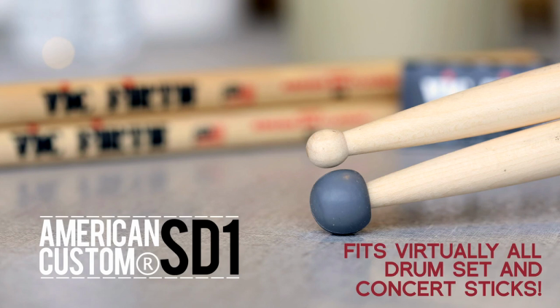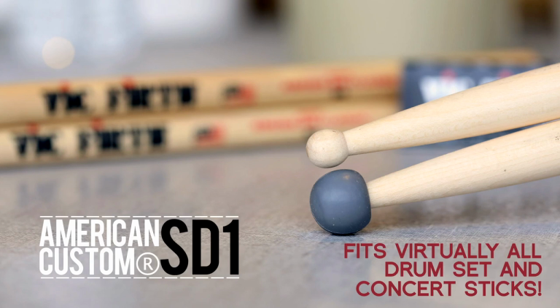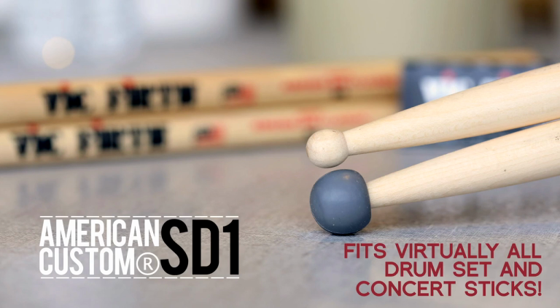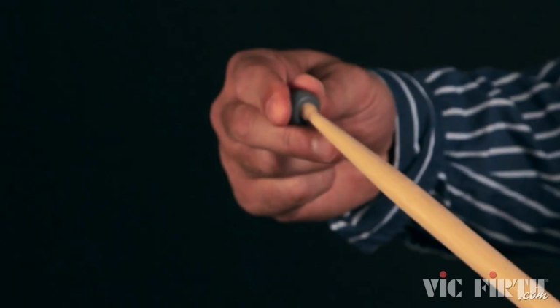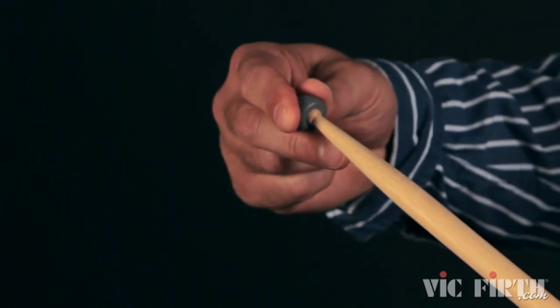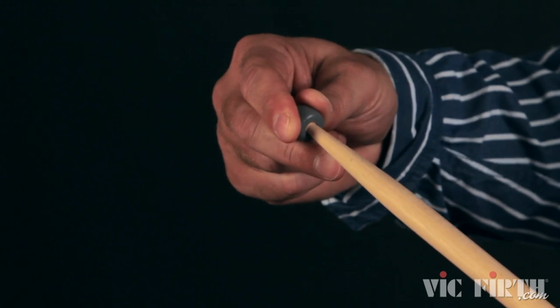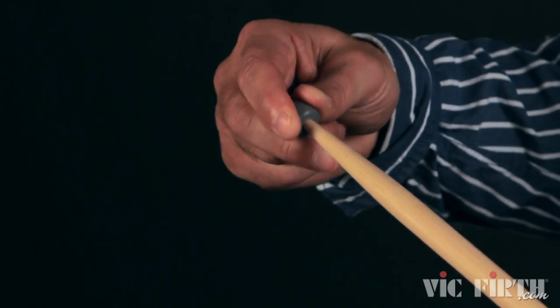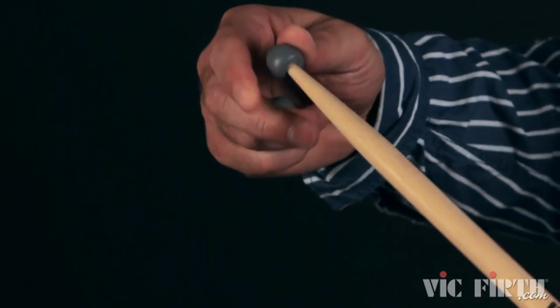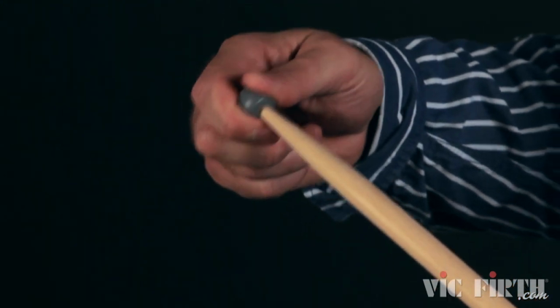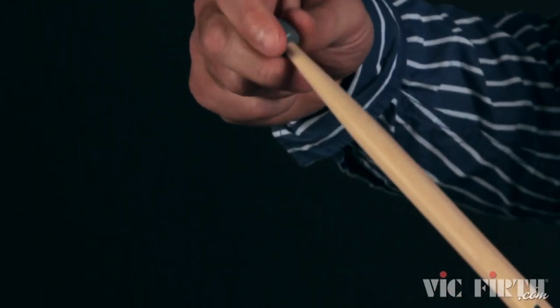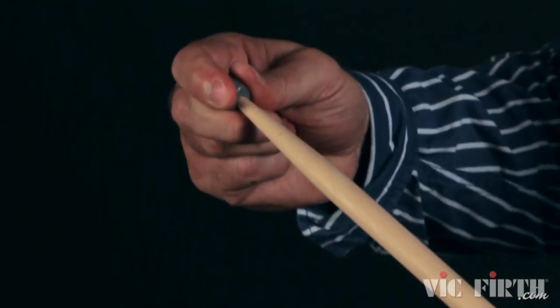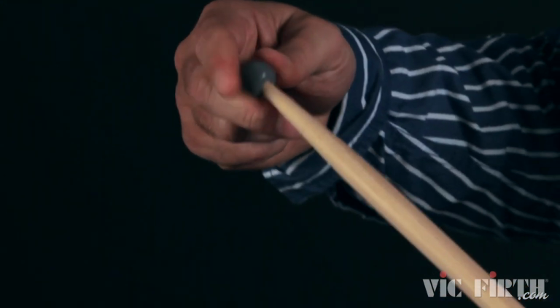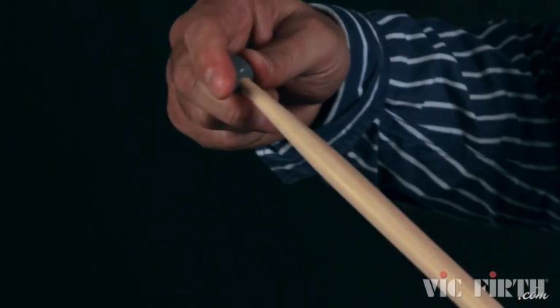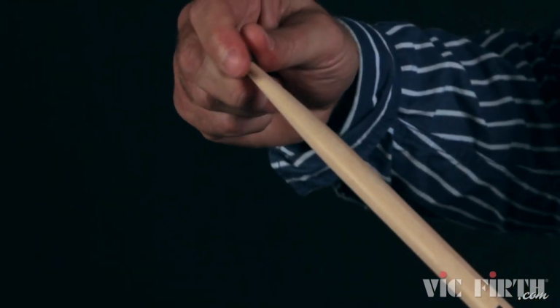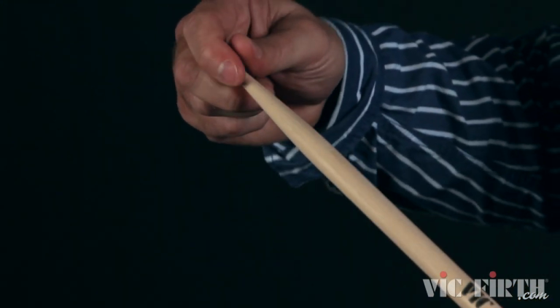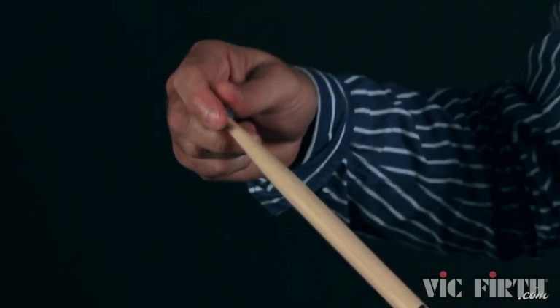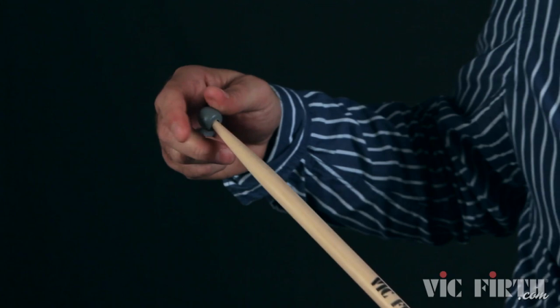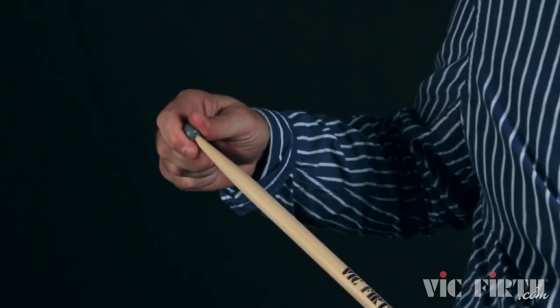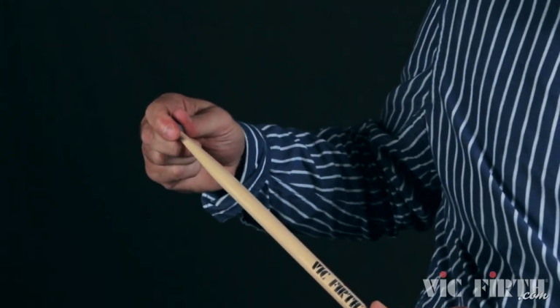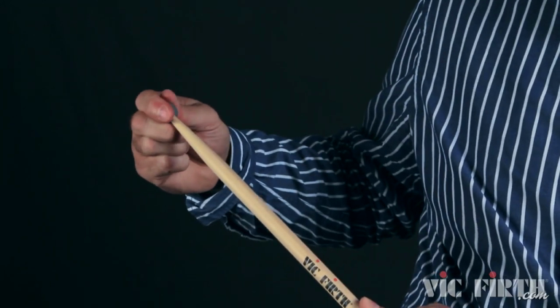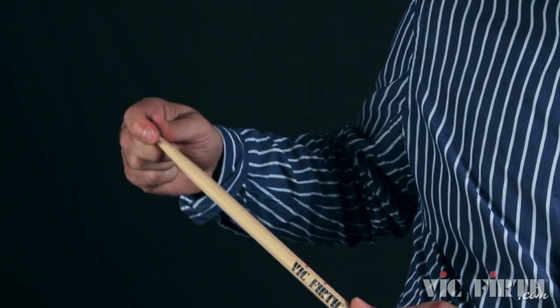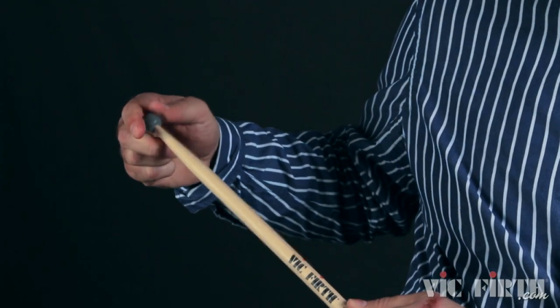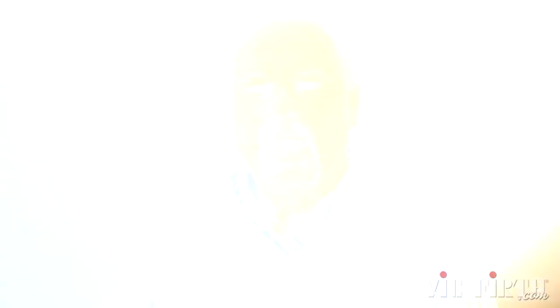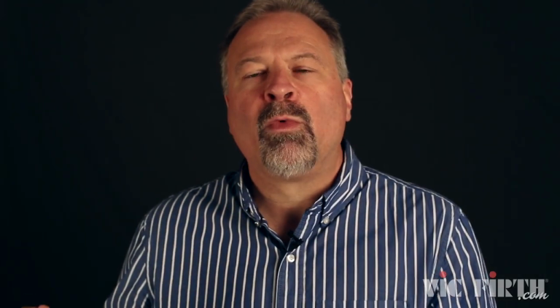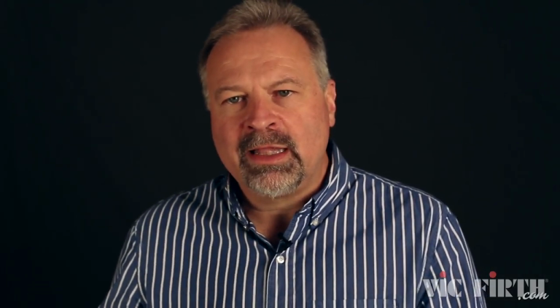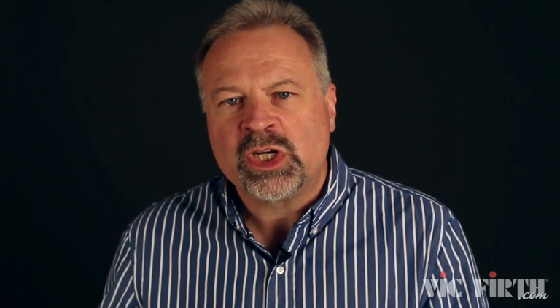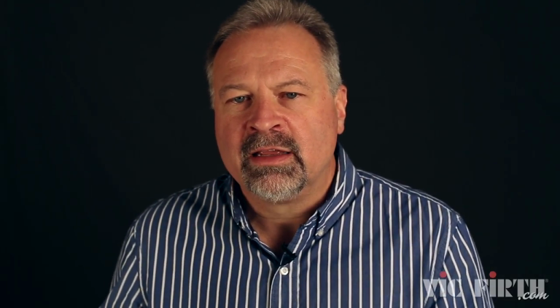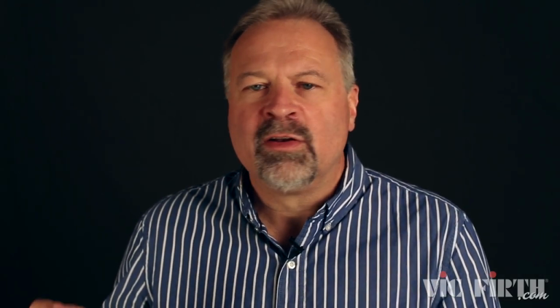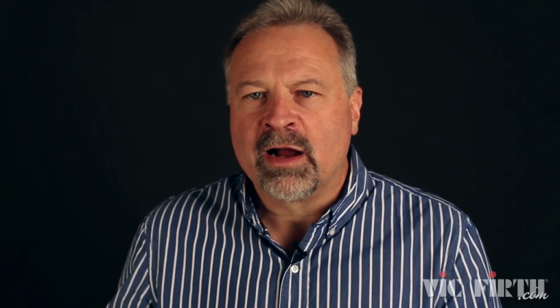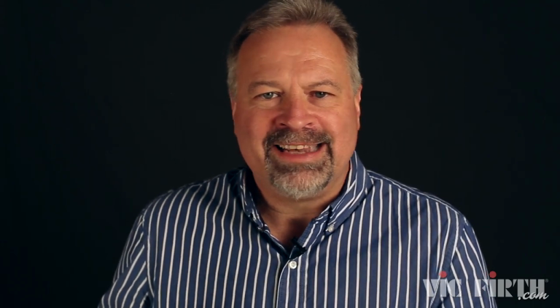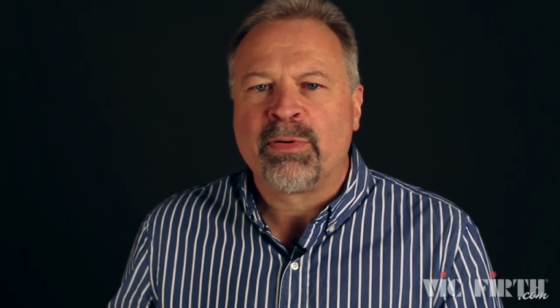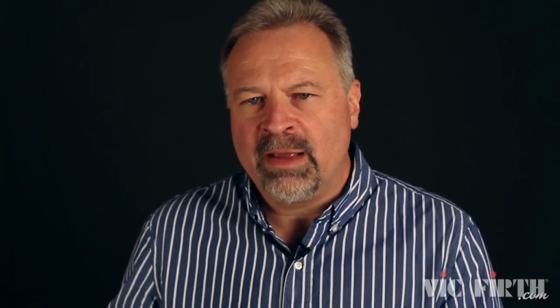Simply place that tip right over the top, slide her on, give her a little twist. What you get is a real secure grip on the tip, and mom will really appreciate that you no longer dinging up her table.